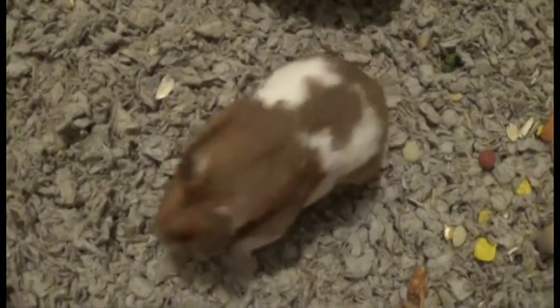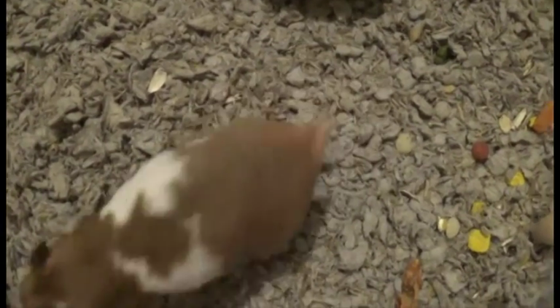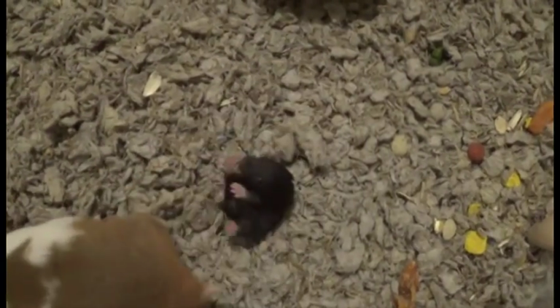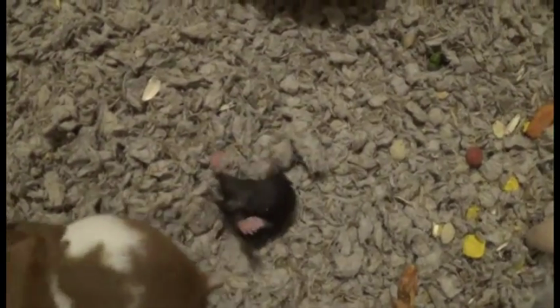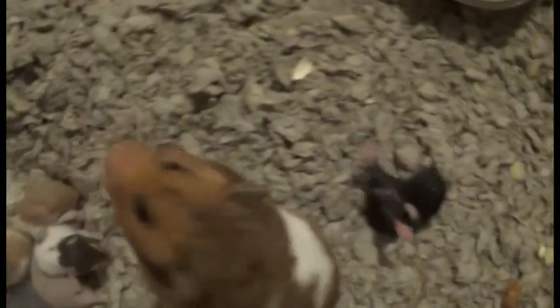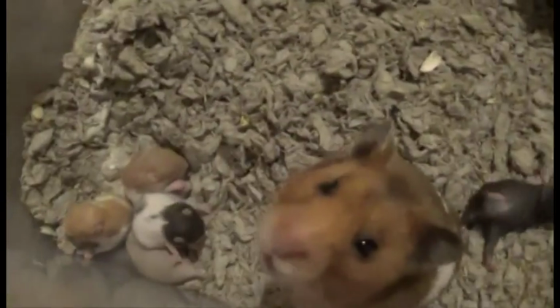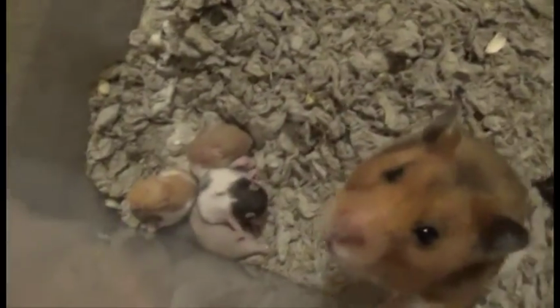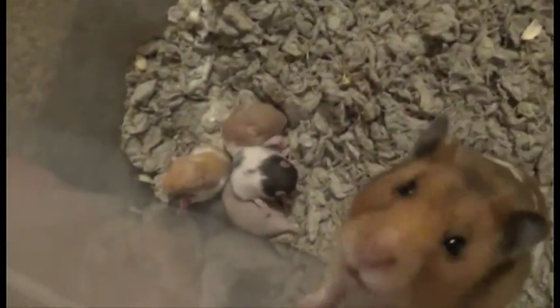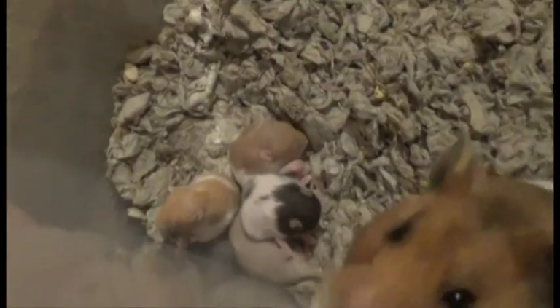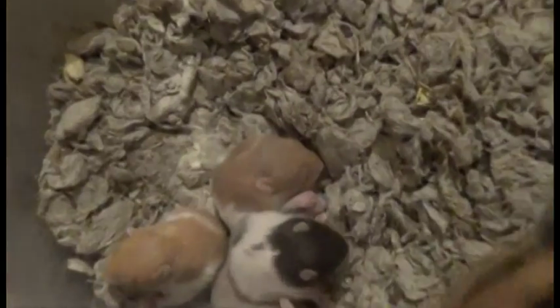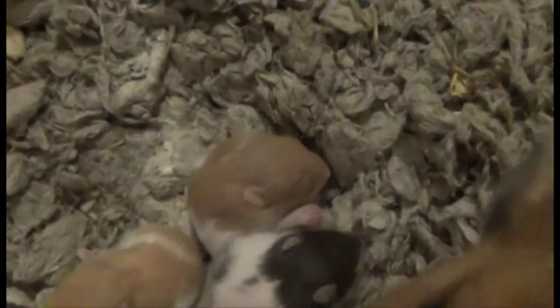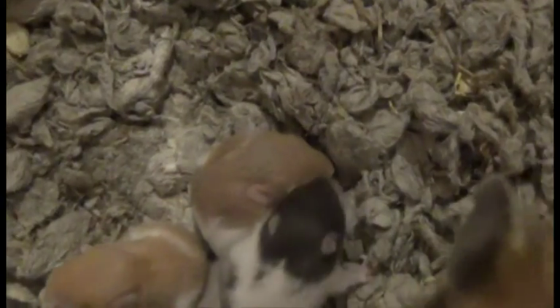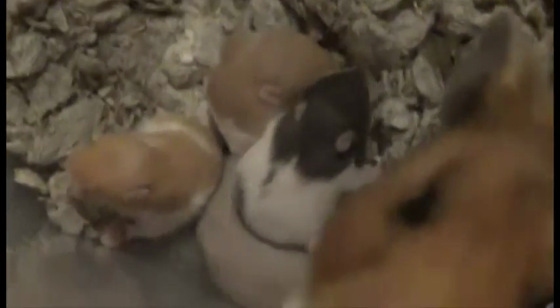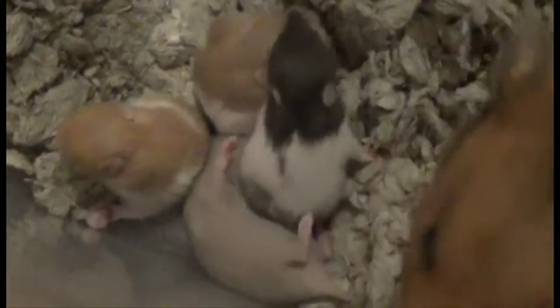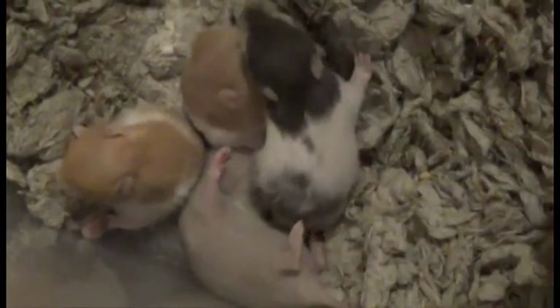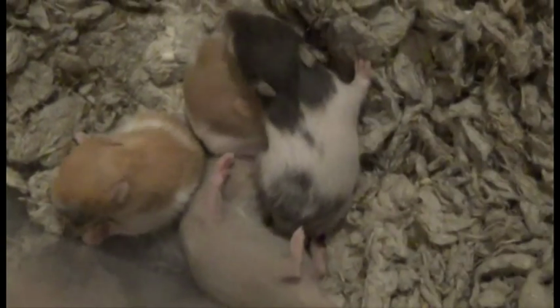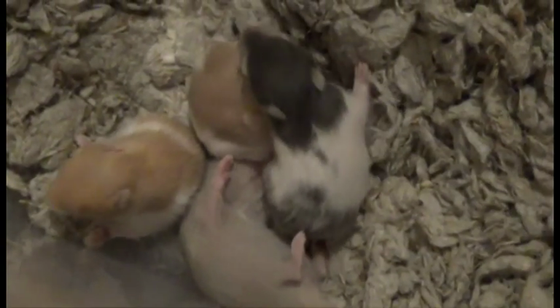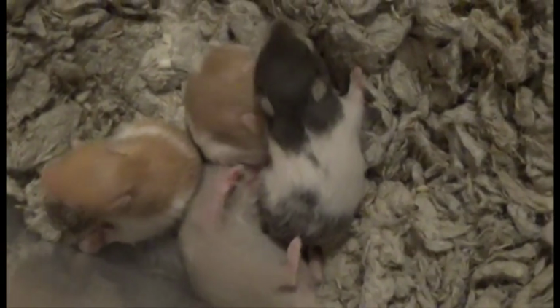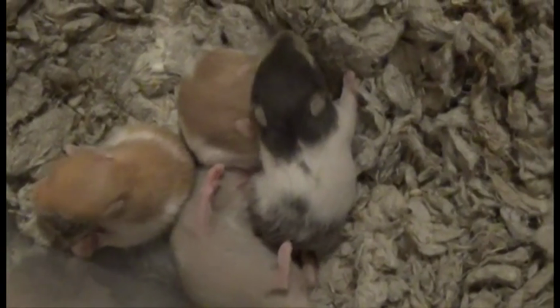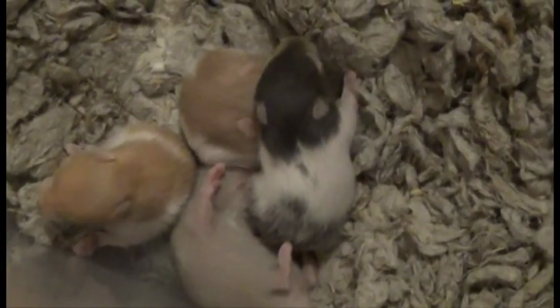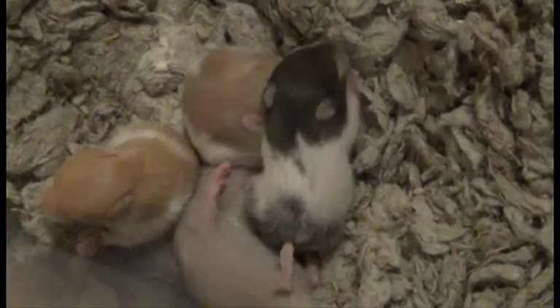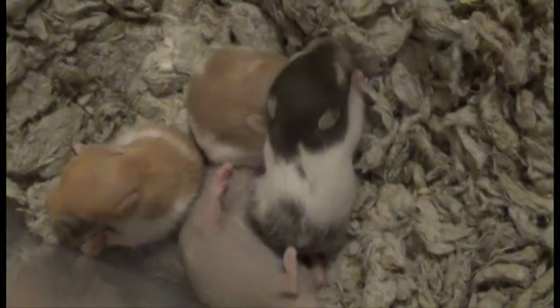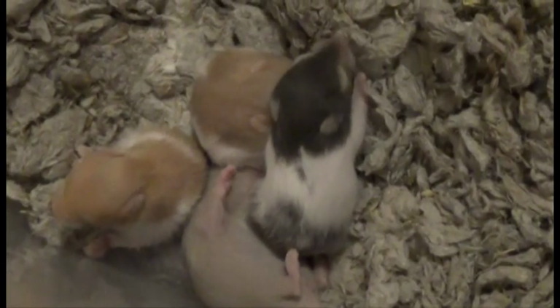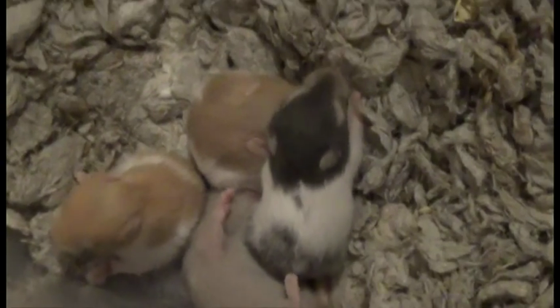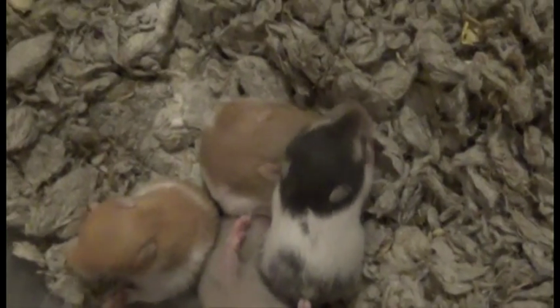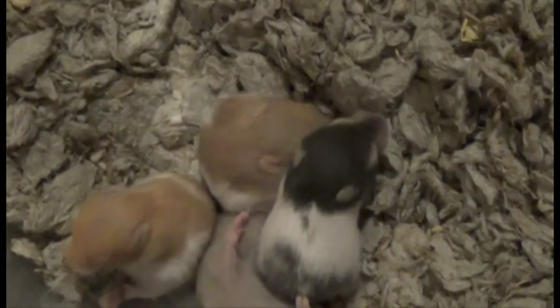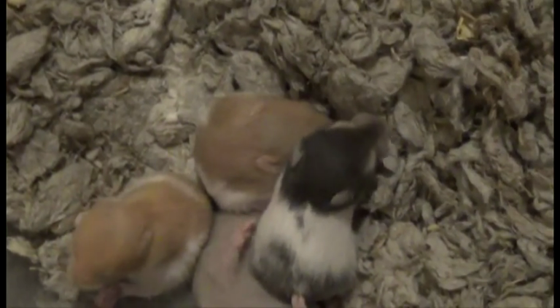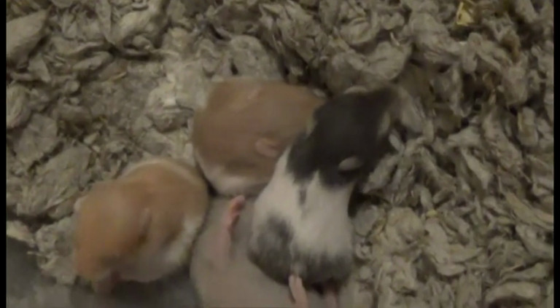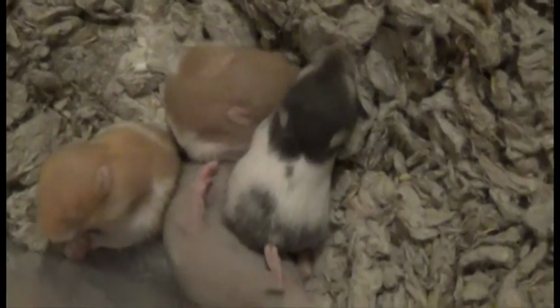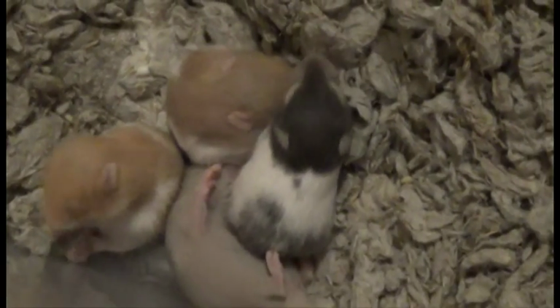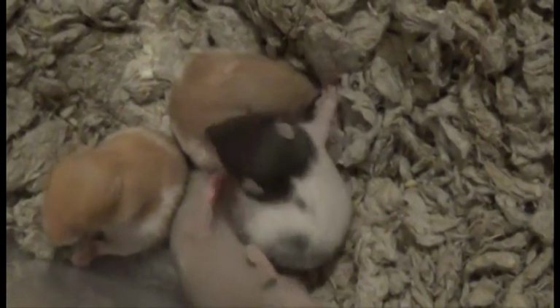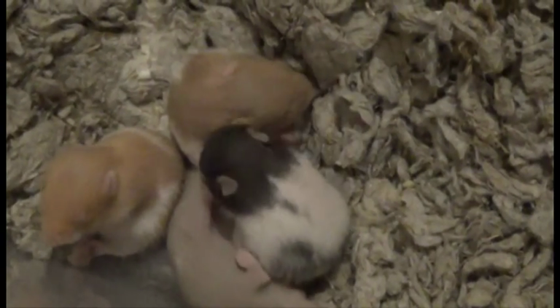I'll accept these two little guys here. They're knocked out sleeping and twitching their cute little legs, which is really, really cute.